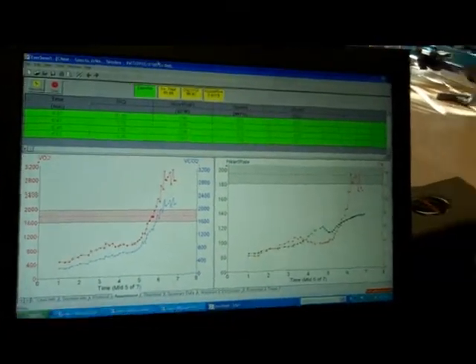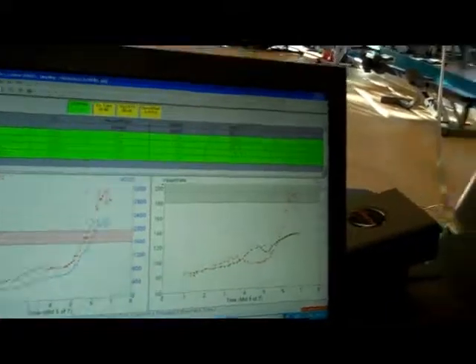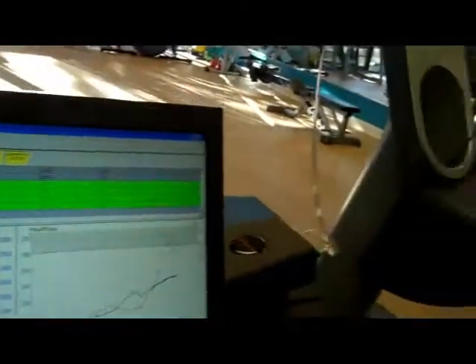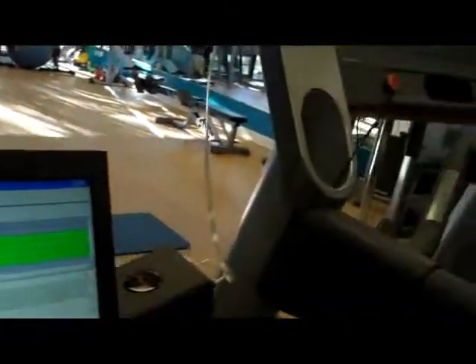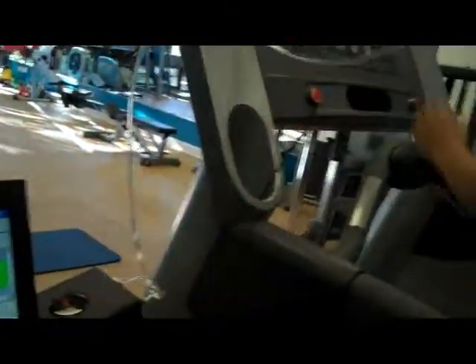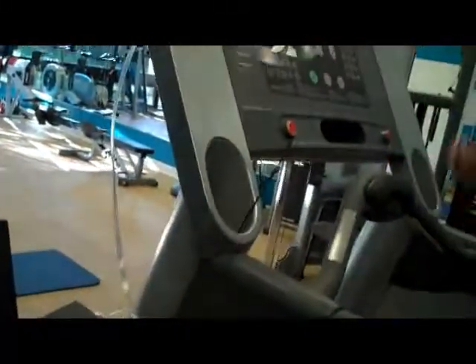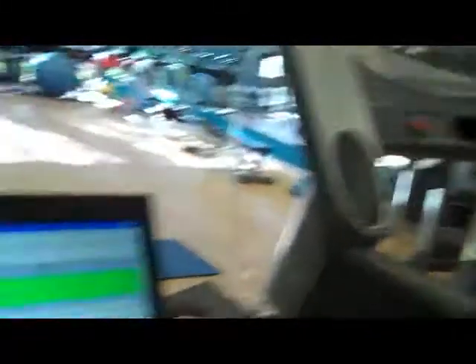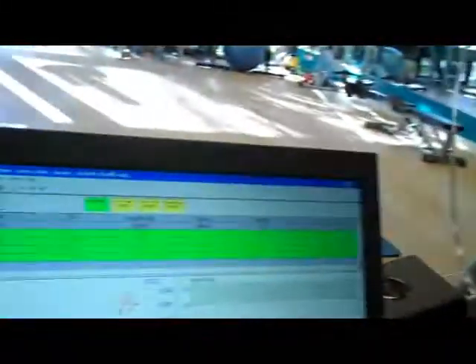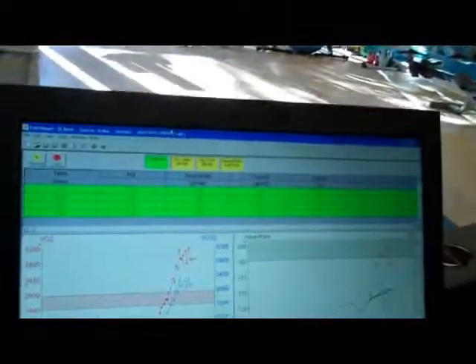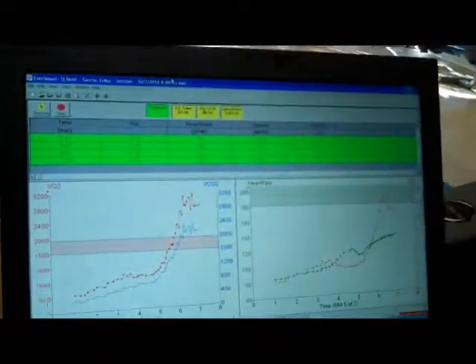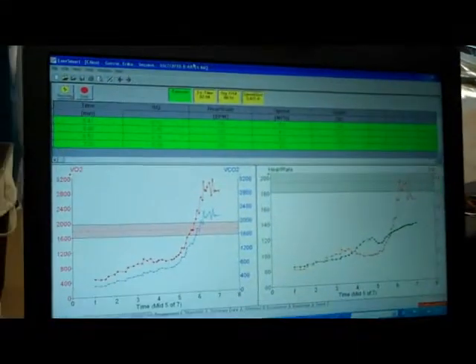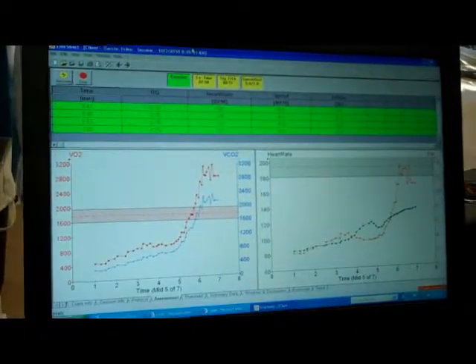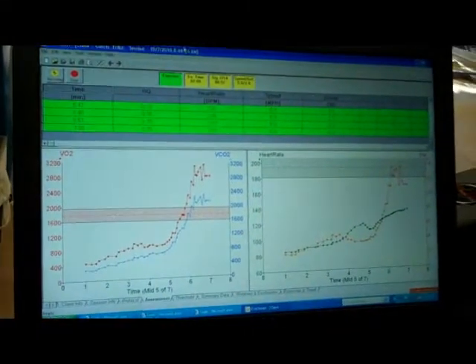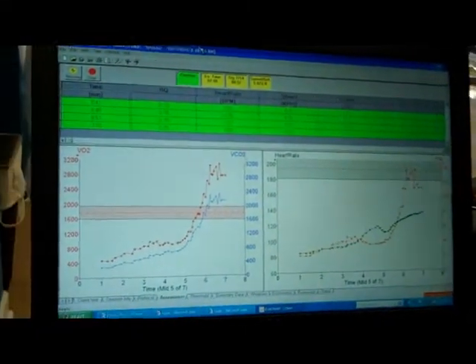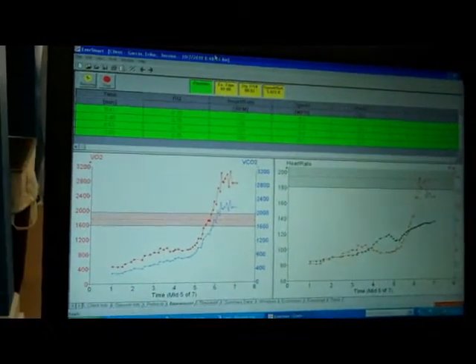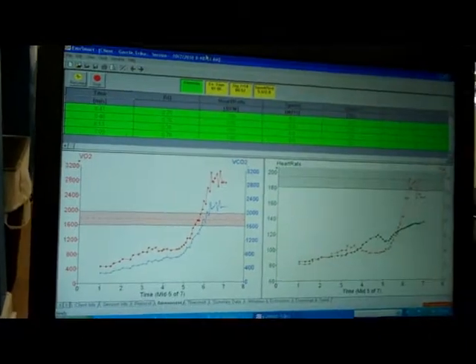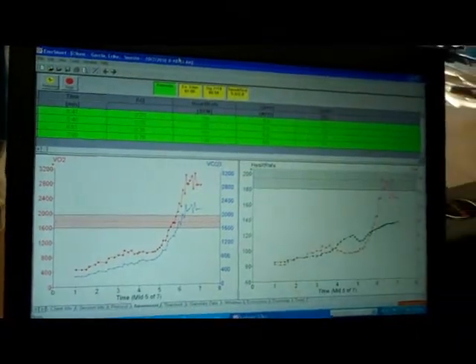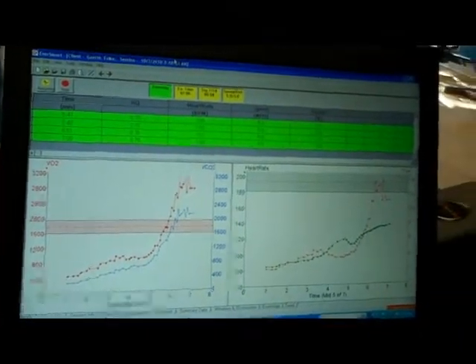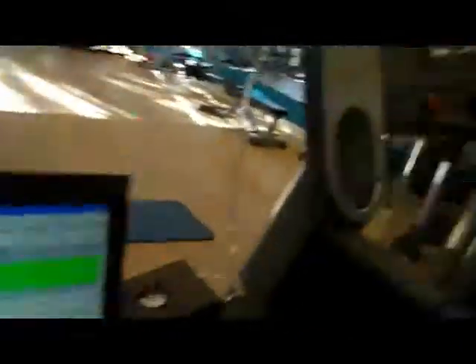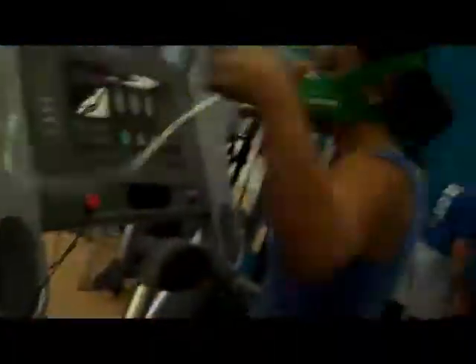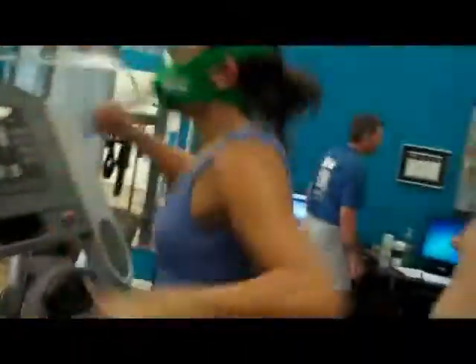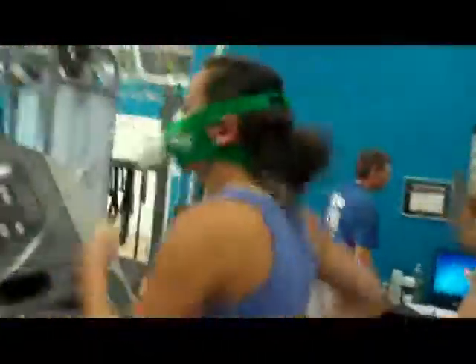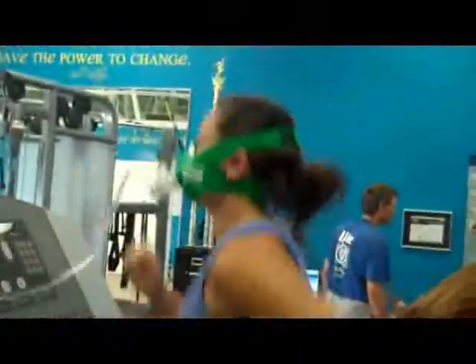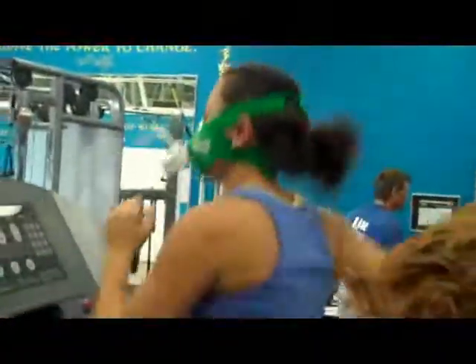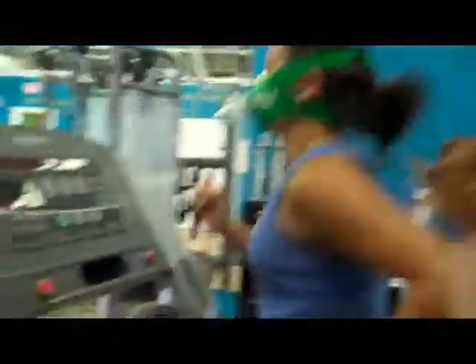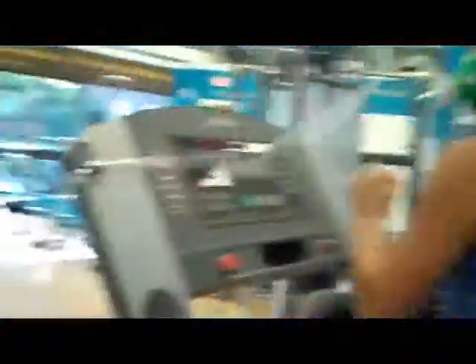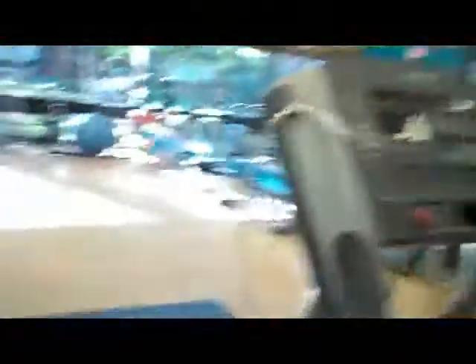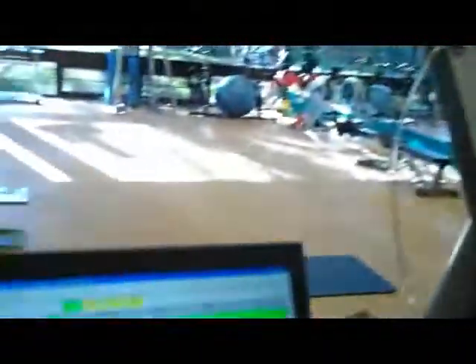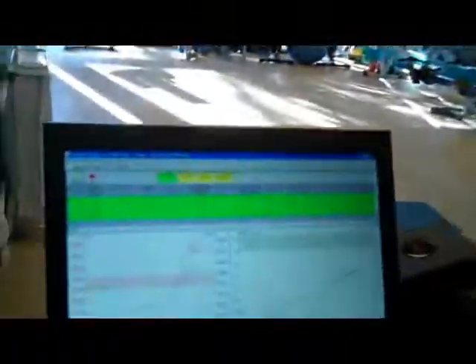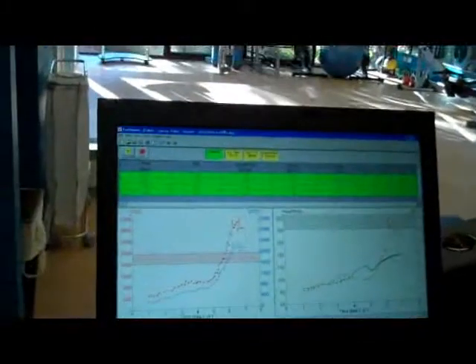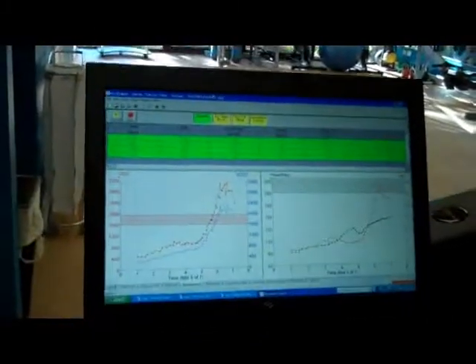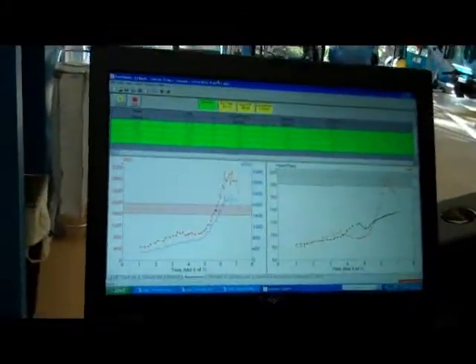And how is she doing so far? So far she's about halfway in. She's doing a great job. How are you feeling, Erica? She's still got probably about five minutes left.